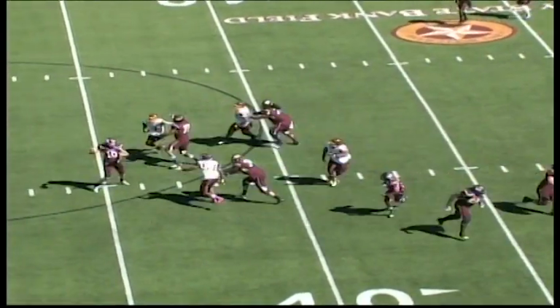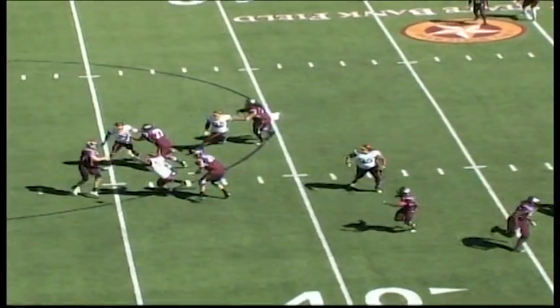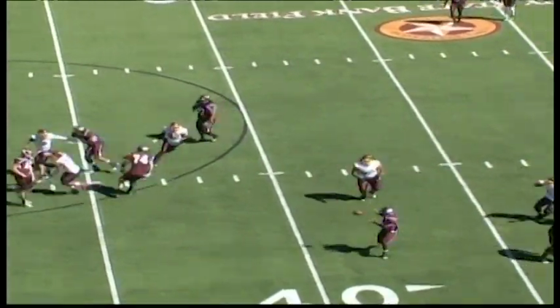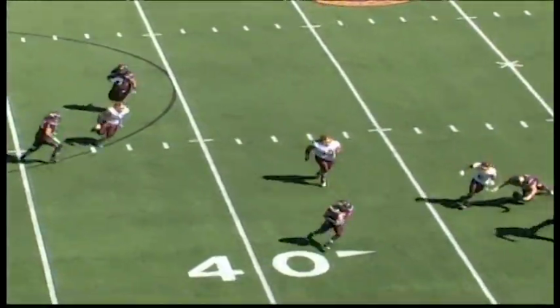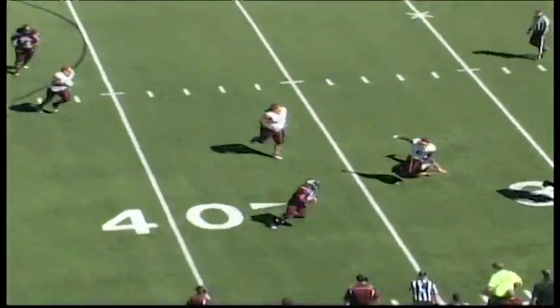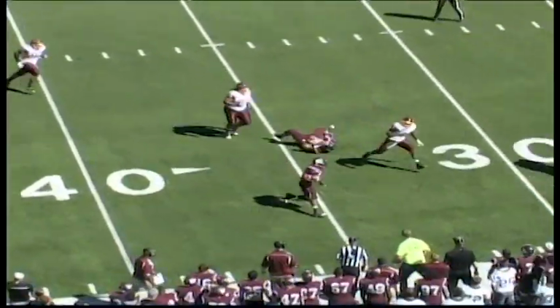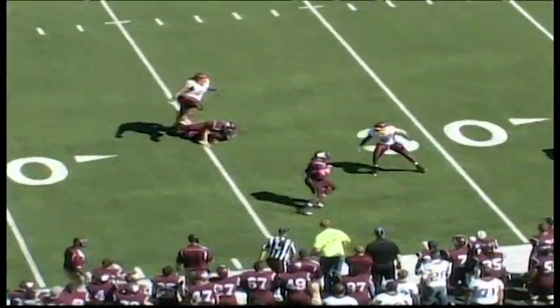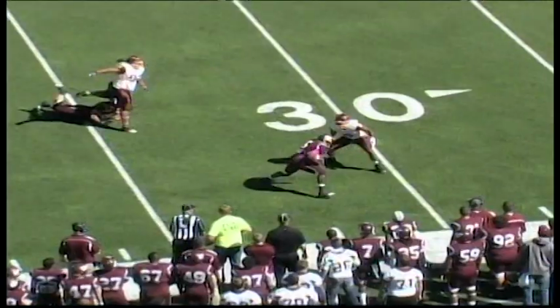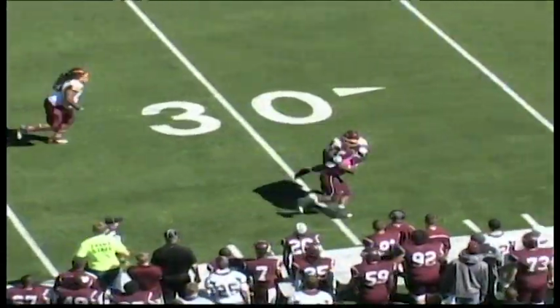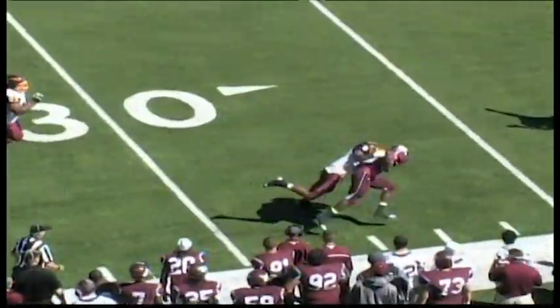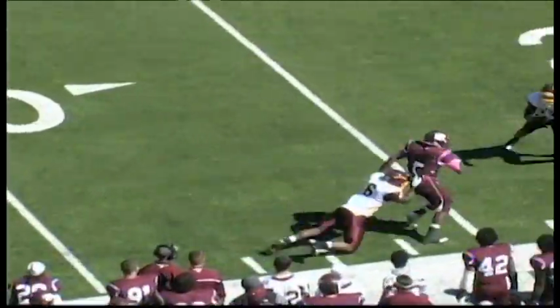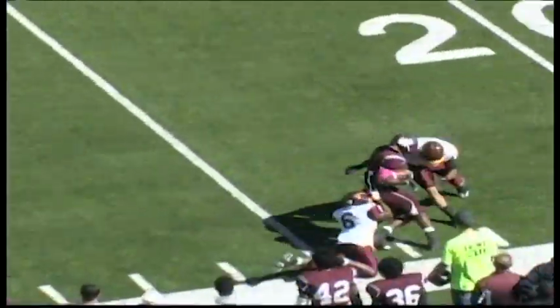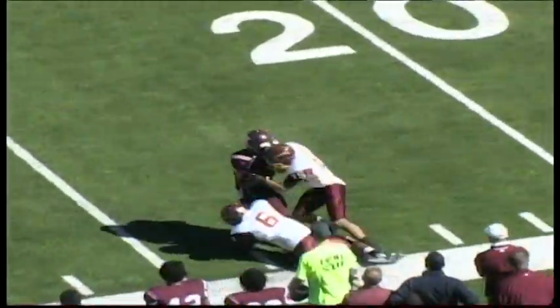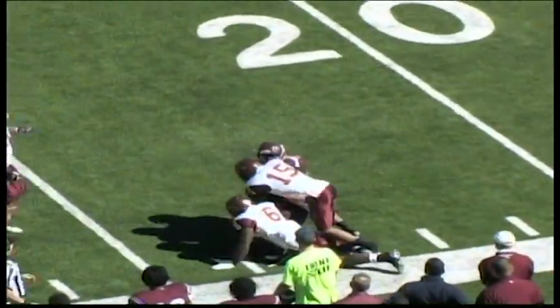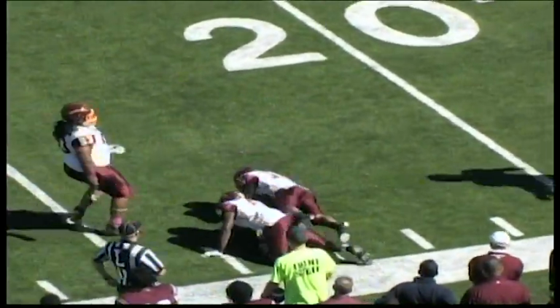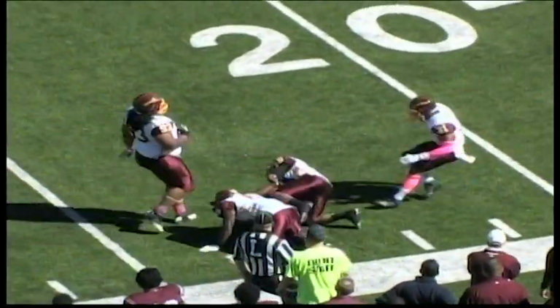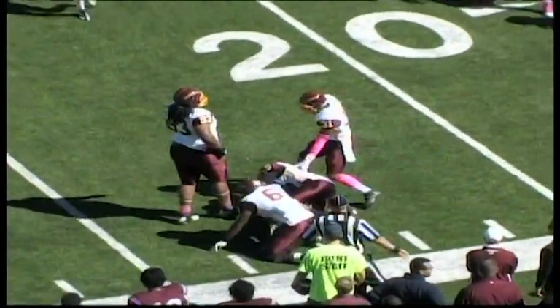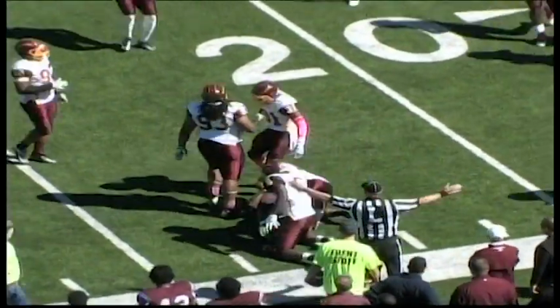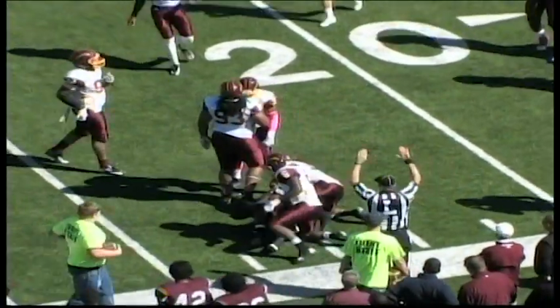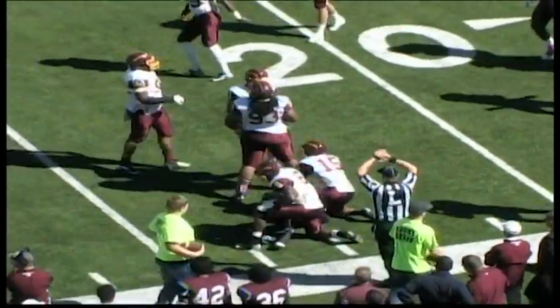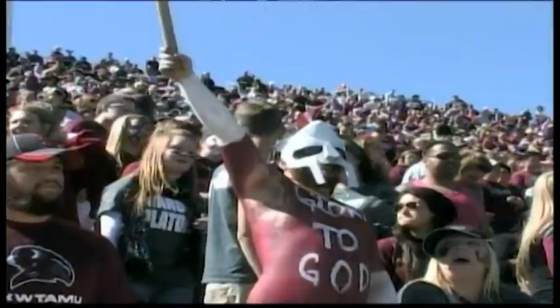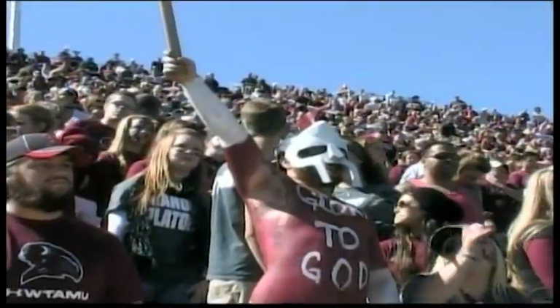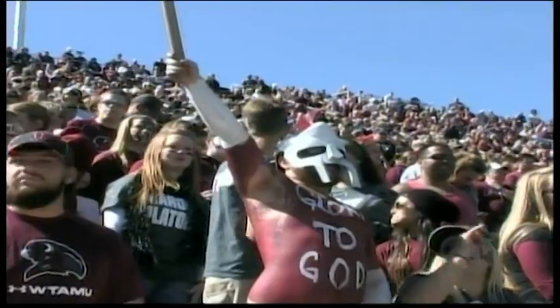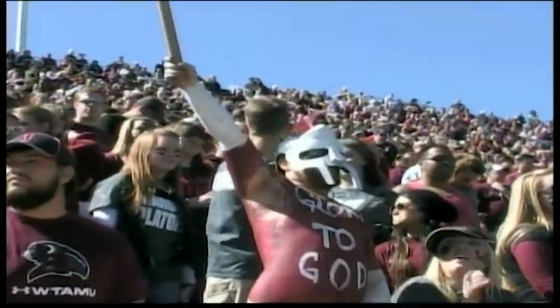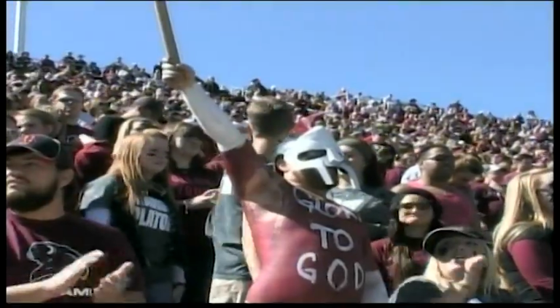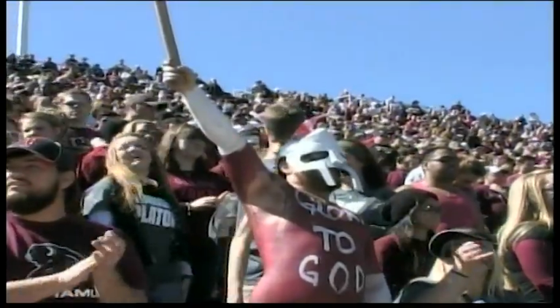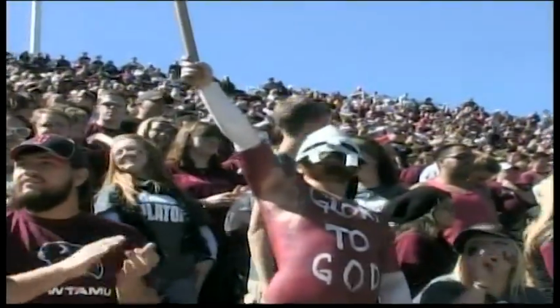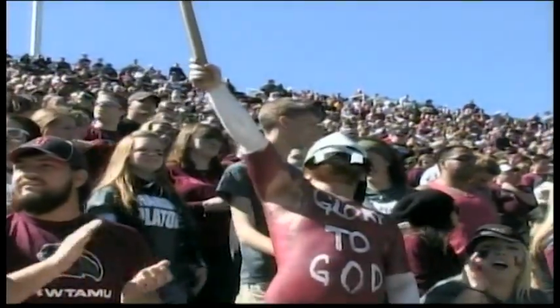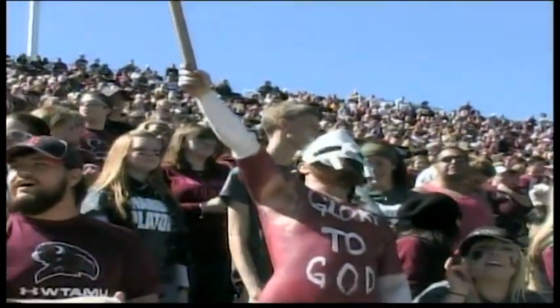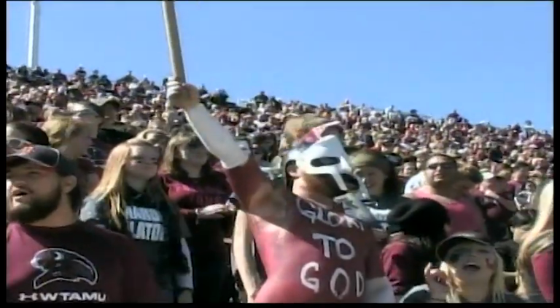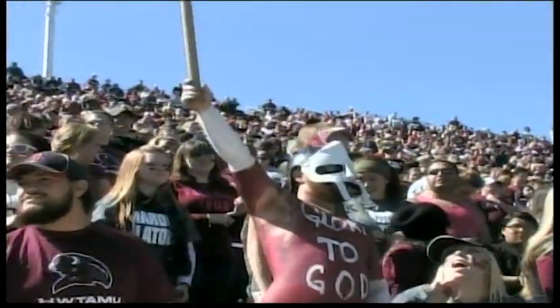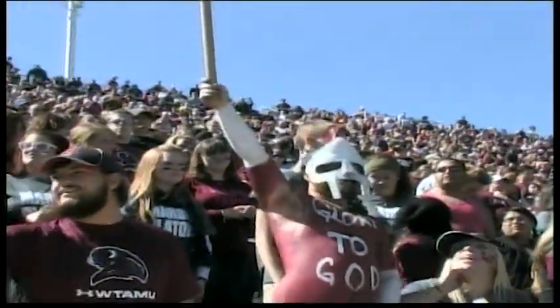Vaughn looking to throw again. They're going to set up a screen to the right to Harris. Harris has it — puts a juke on the defender. Carries that same defender out across the 25 and it's brought down at about the 23-yard line. It's going to be another W.T. first down.